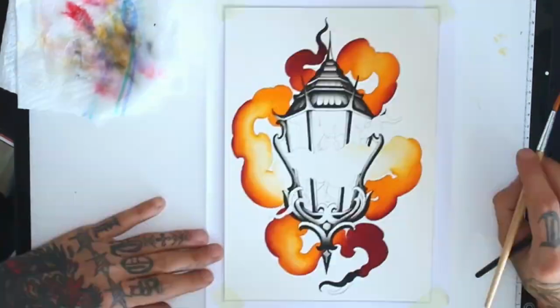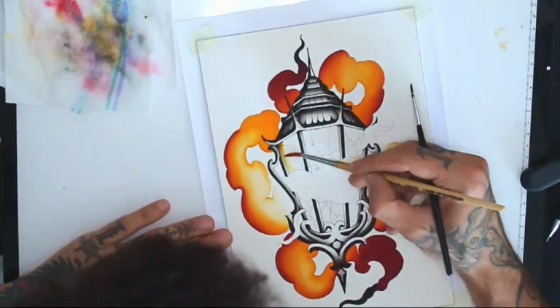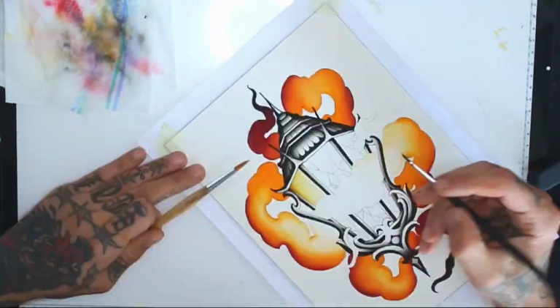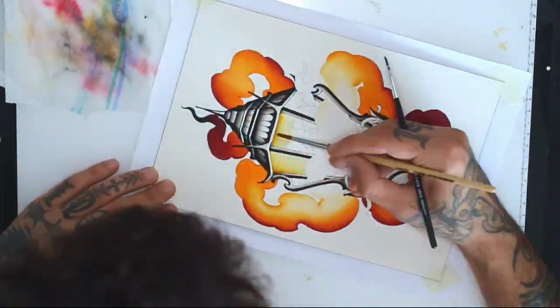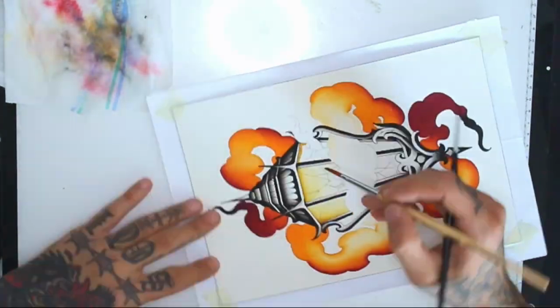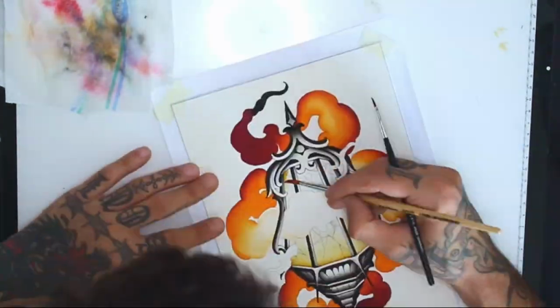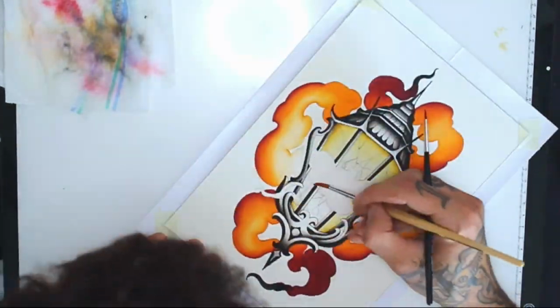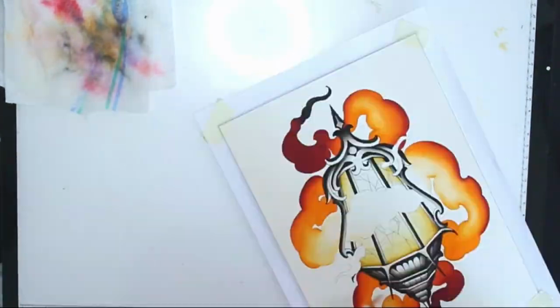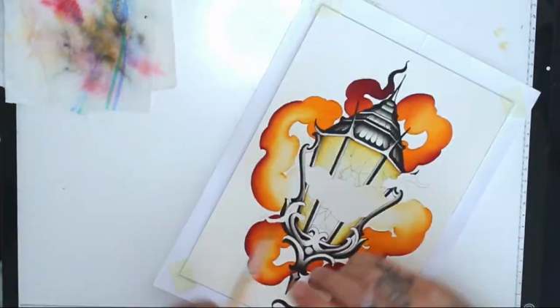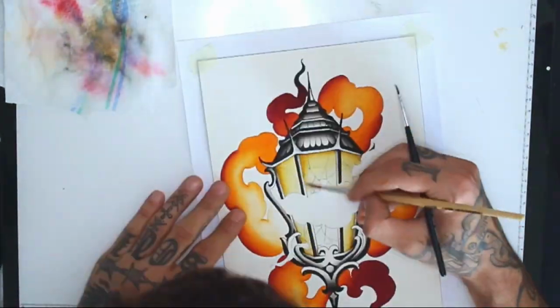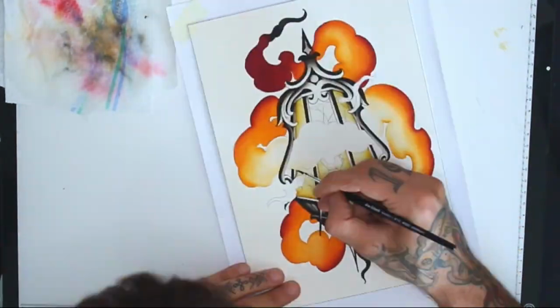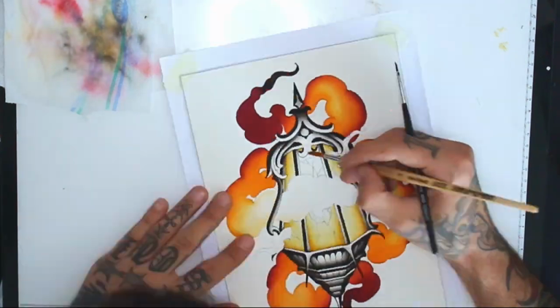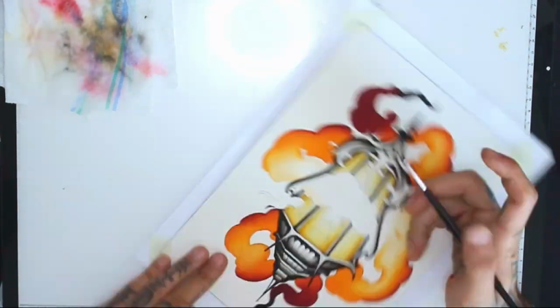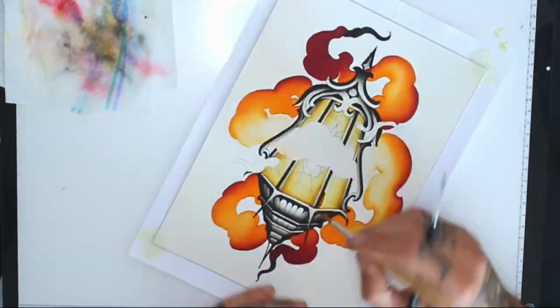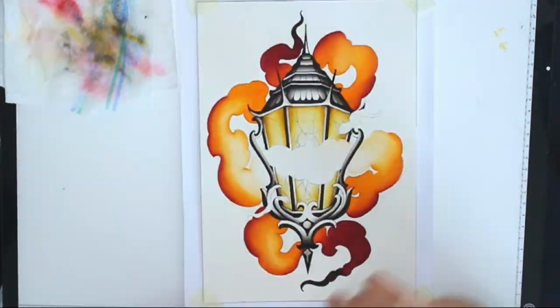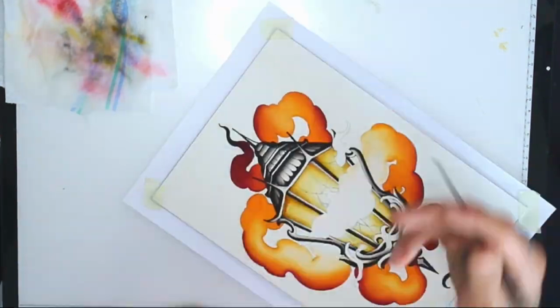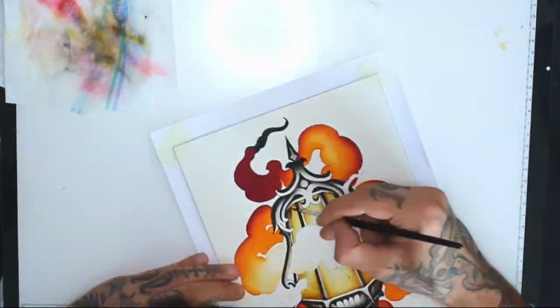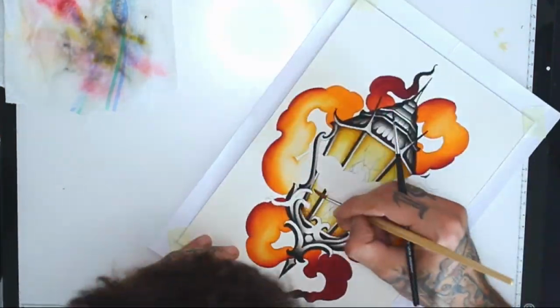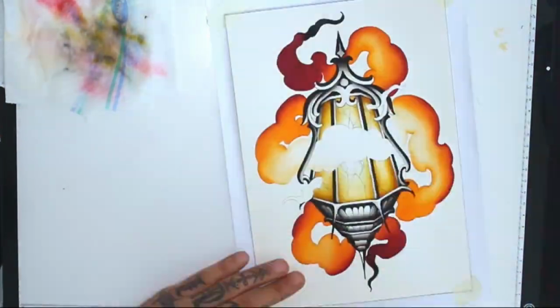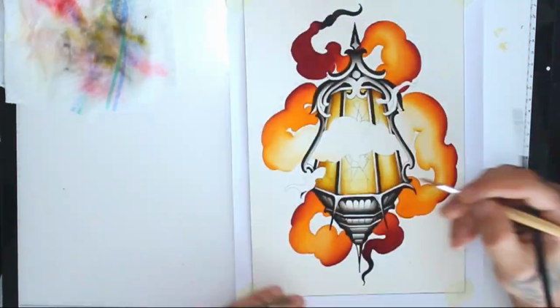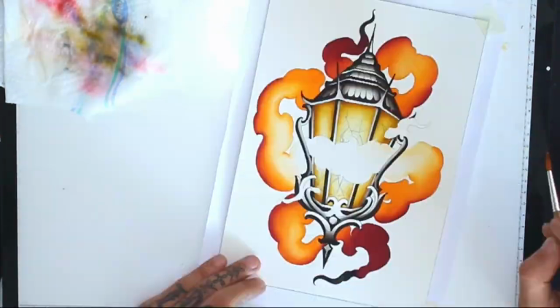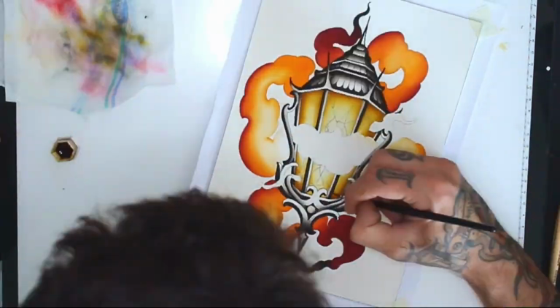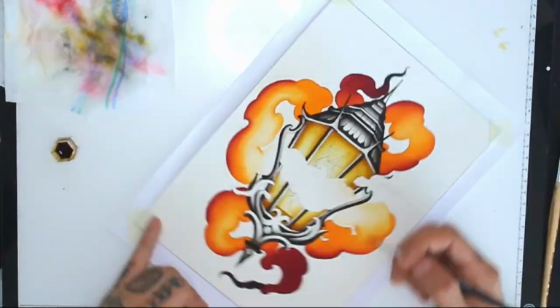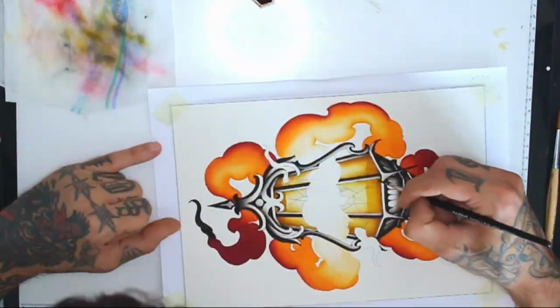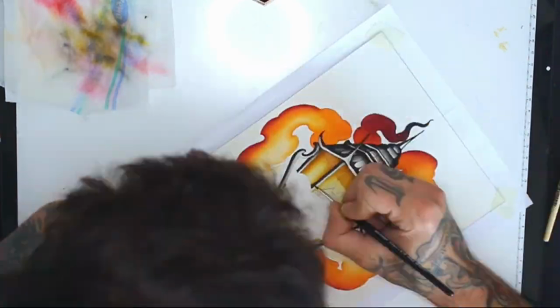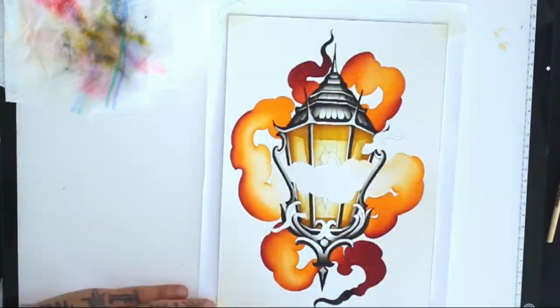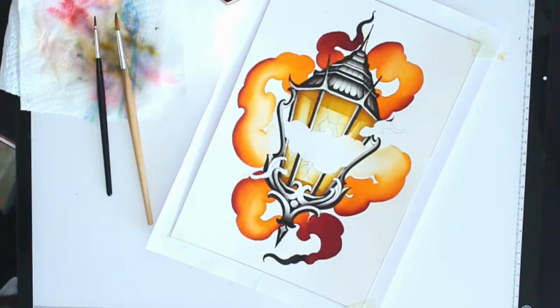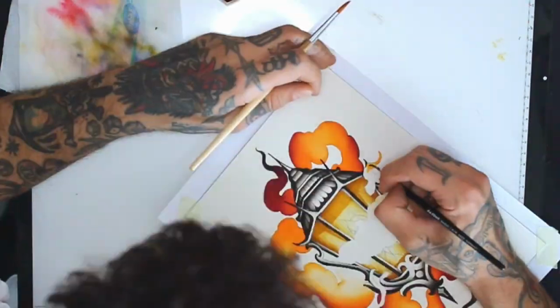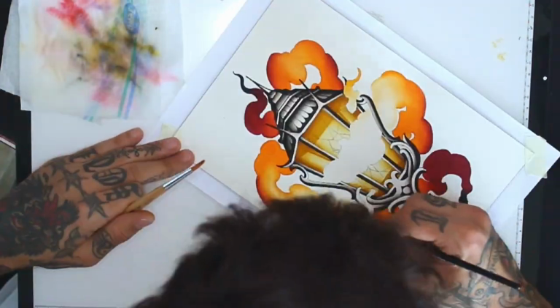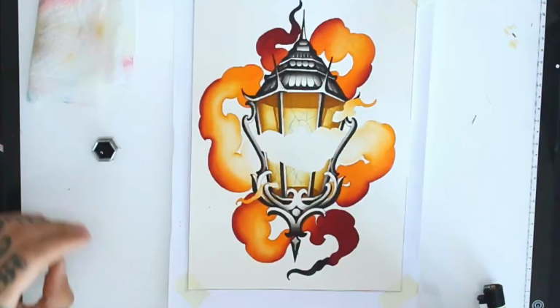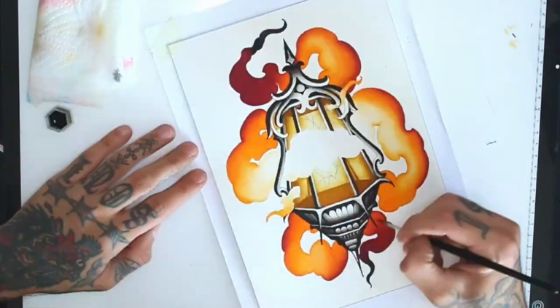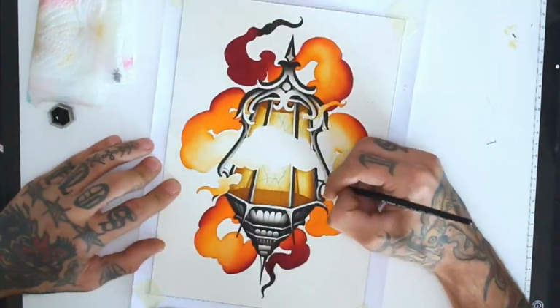For the lamp glass I'm using yellow ochre. For the color of the metal on the lamp I will use a cool gray.